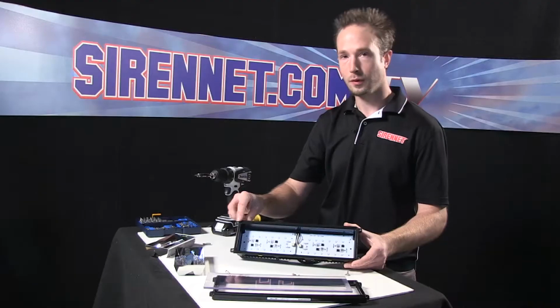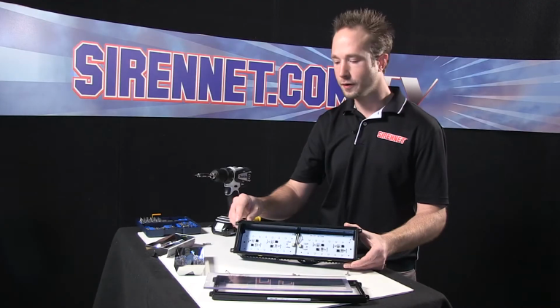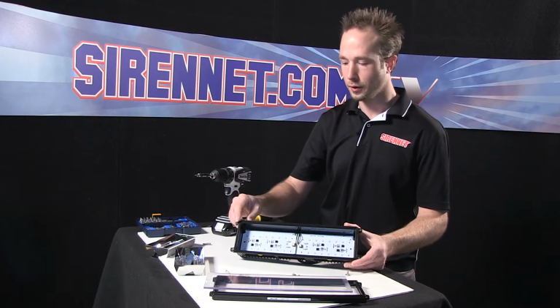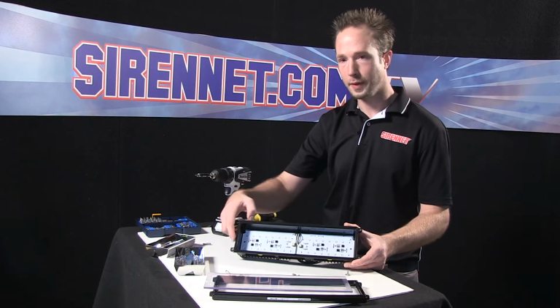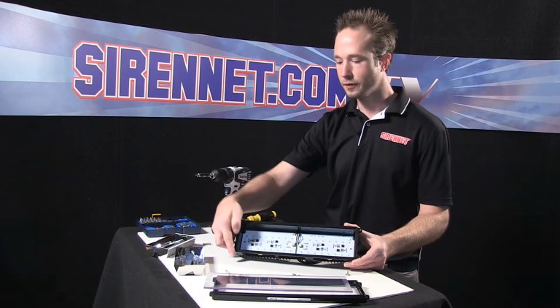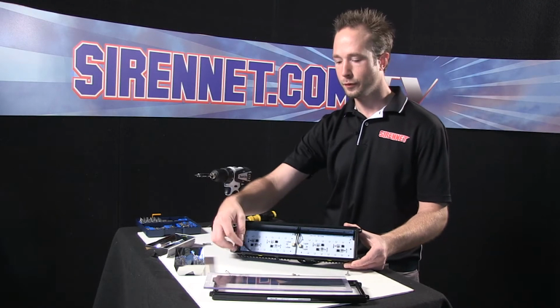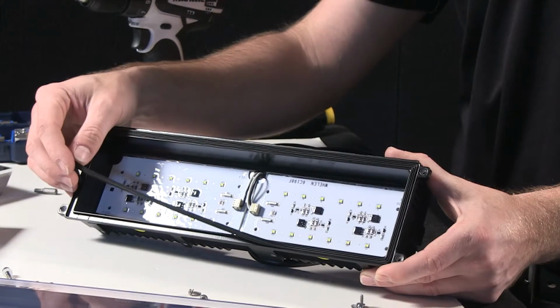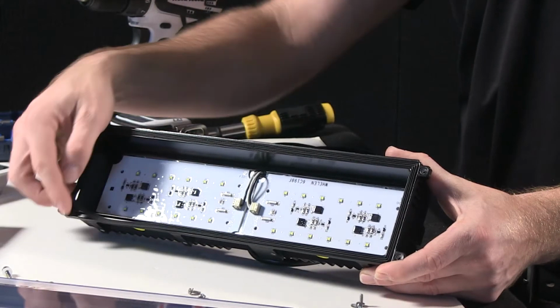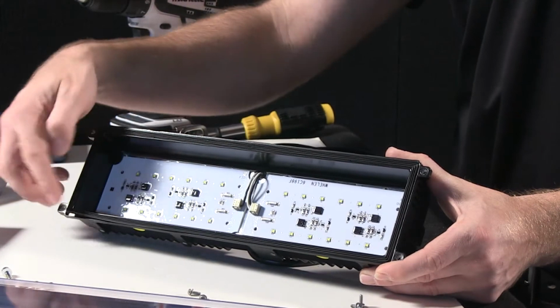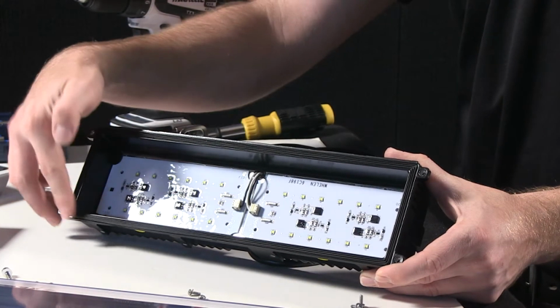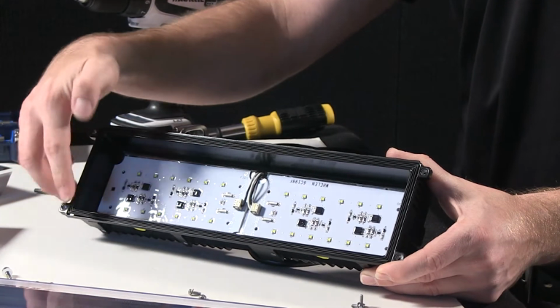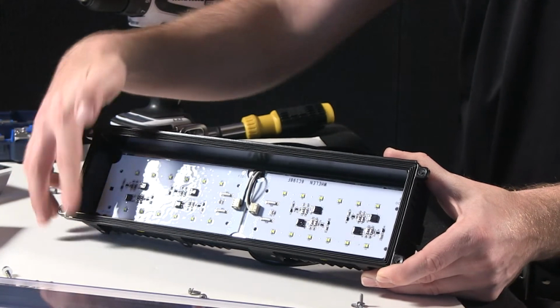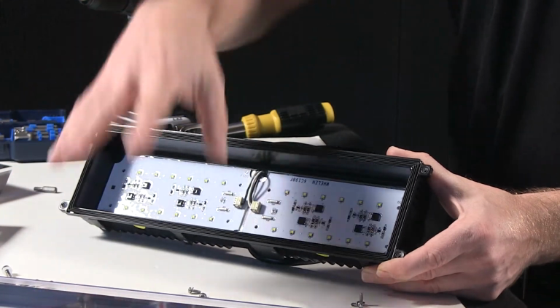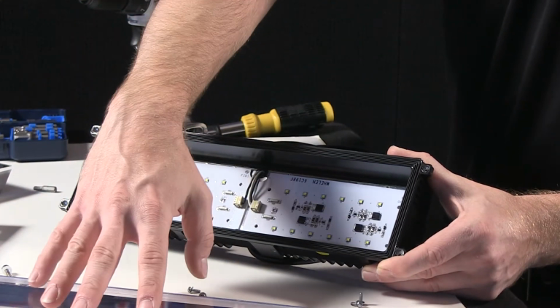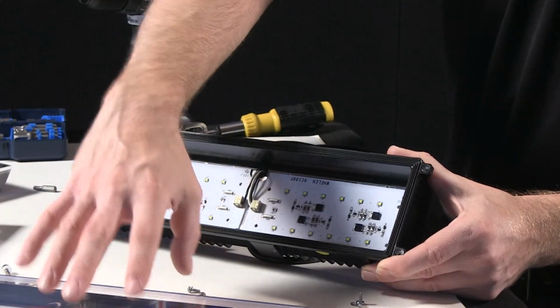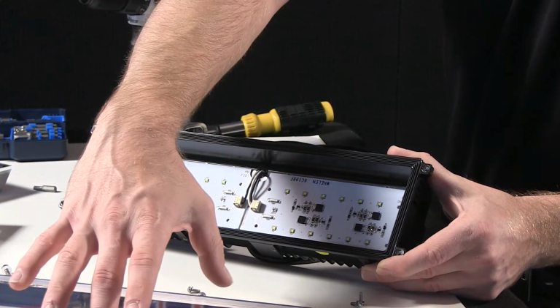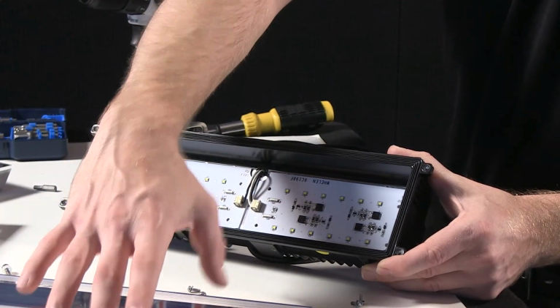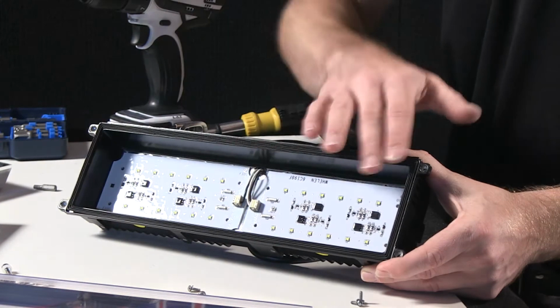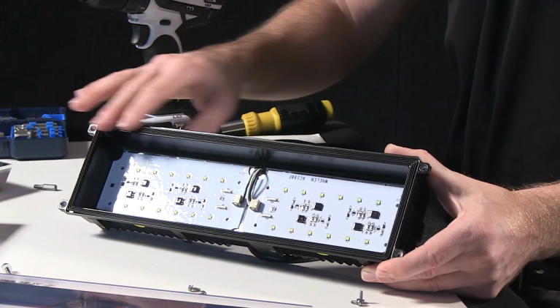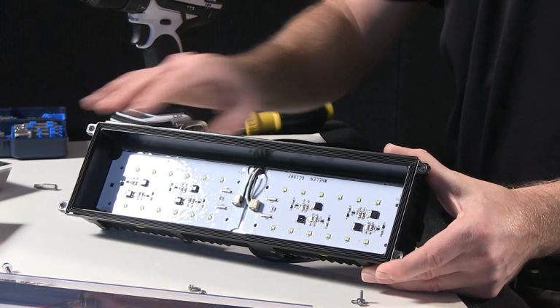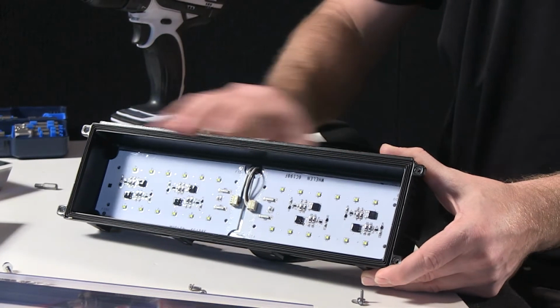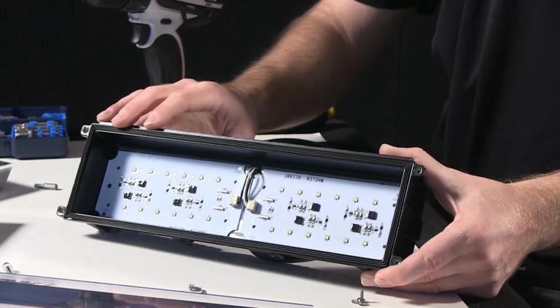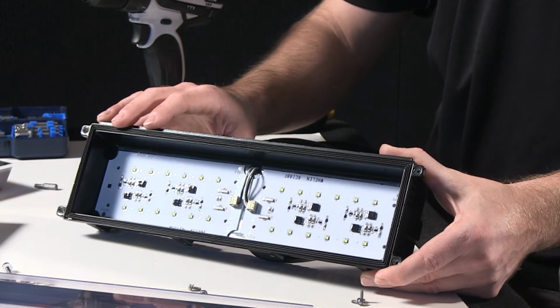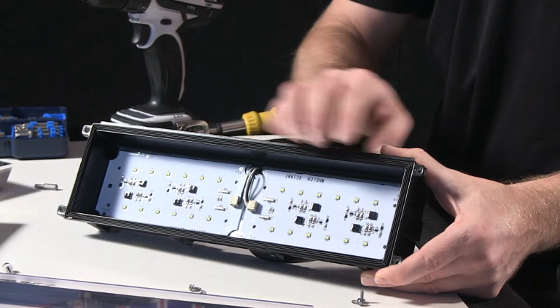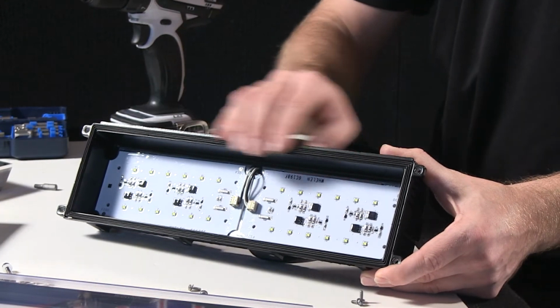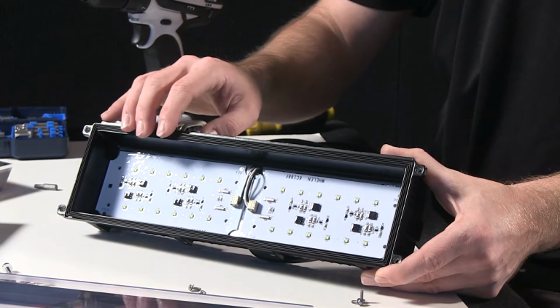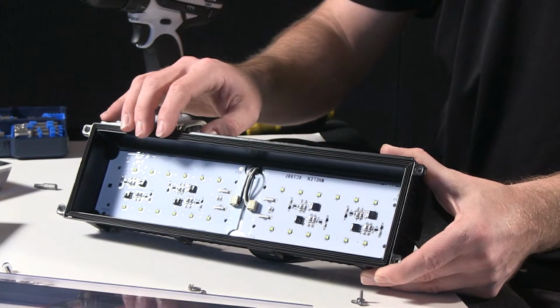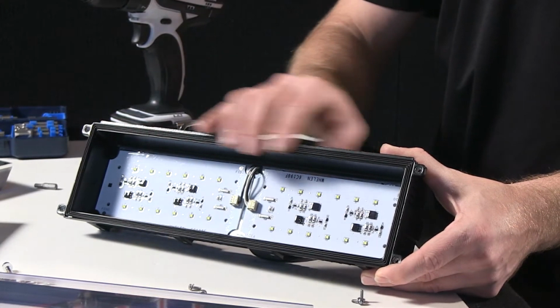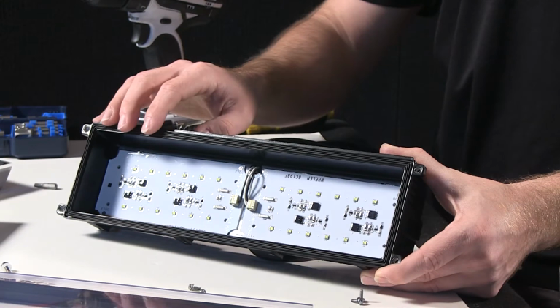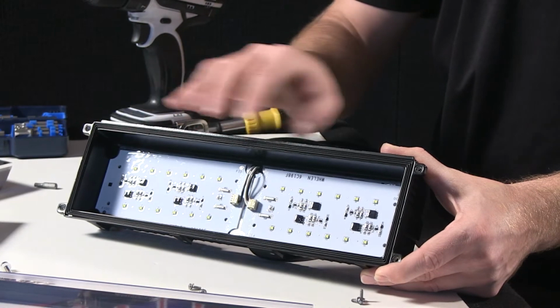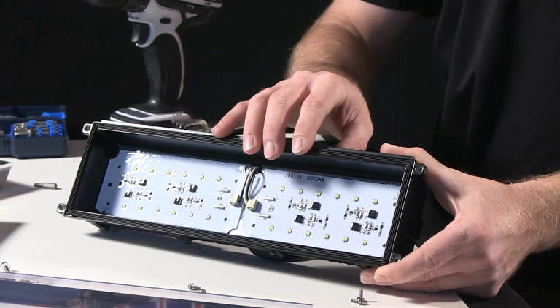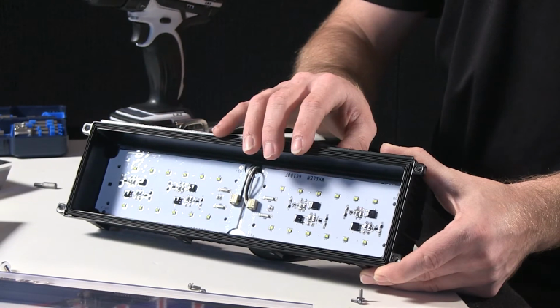Inside the unit here, you may have noticed there's a black gasket. This helps to seal the front lens and front face onto the housing assembly here, again creating a barrier against moisture that can come into the unit.